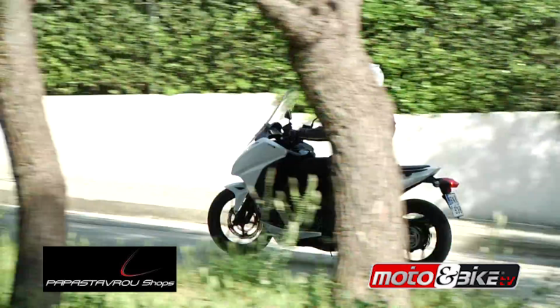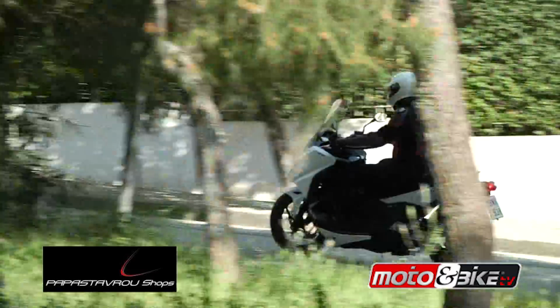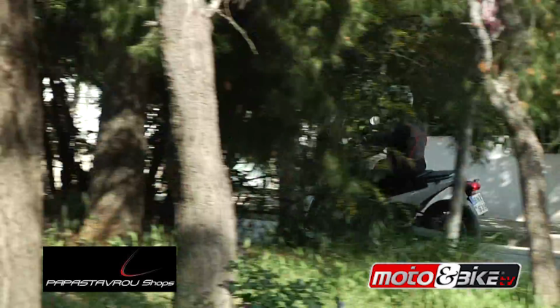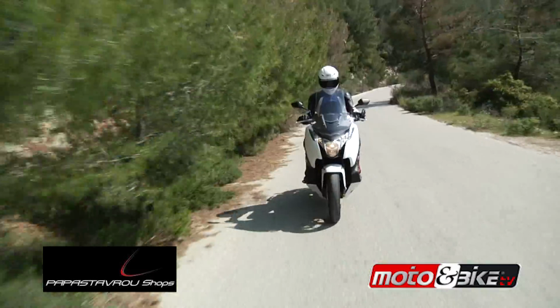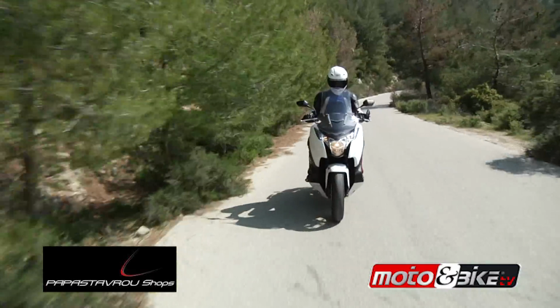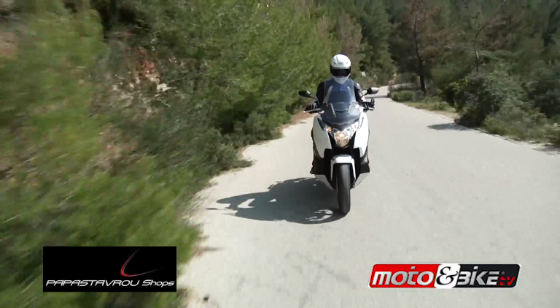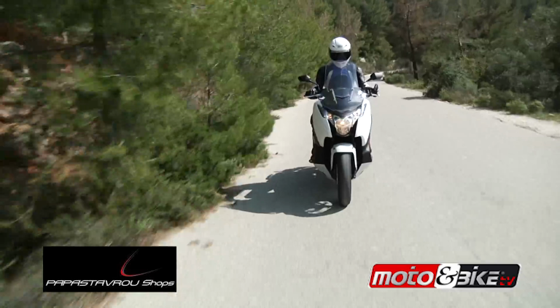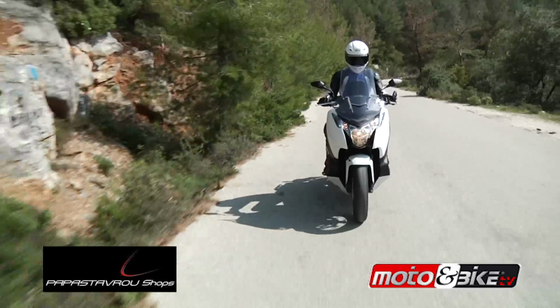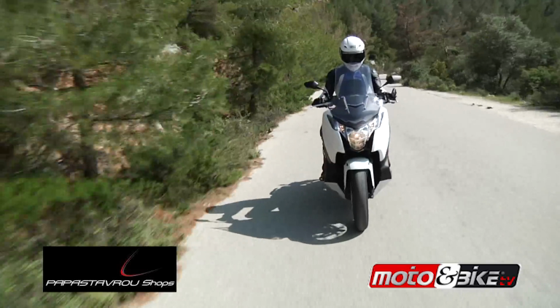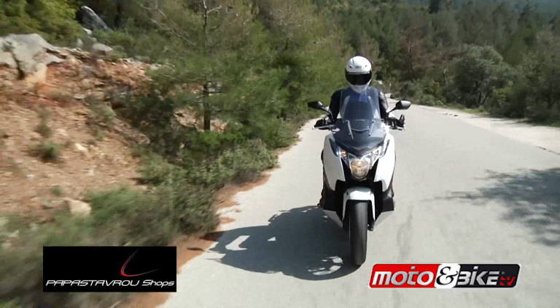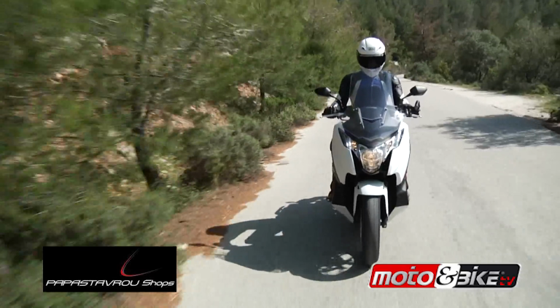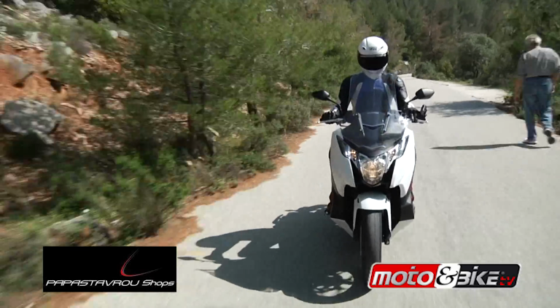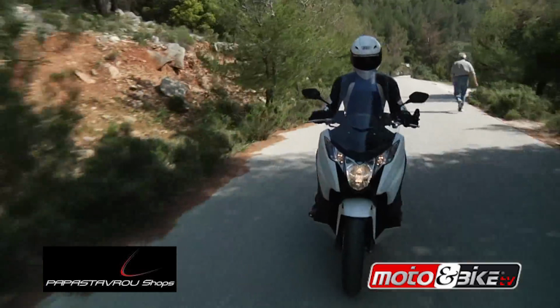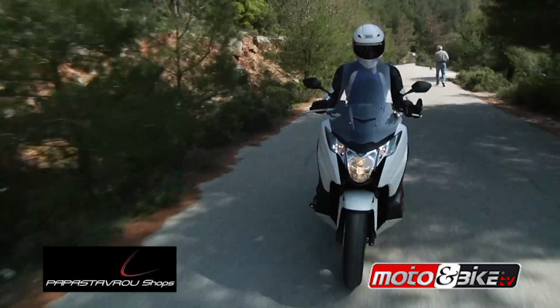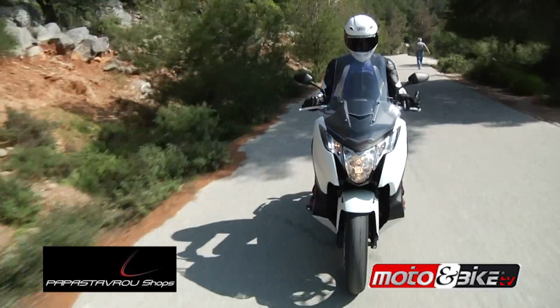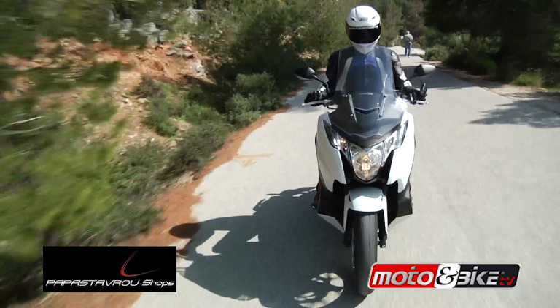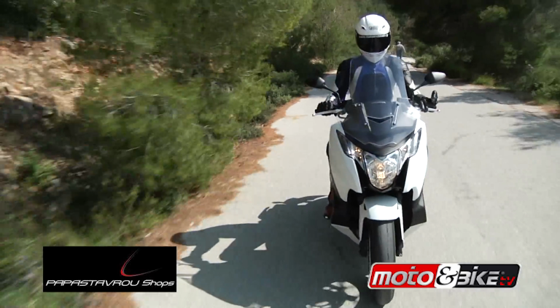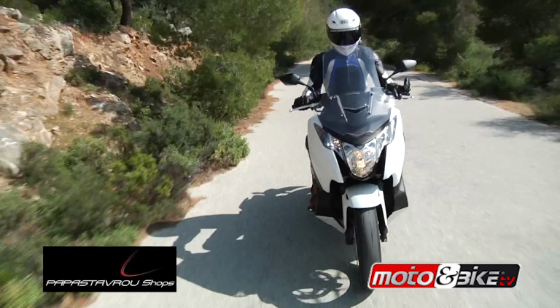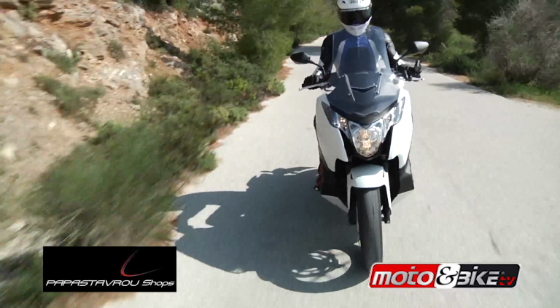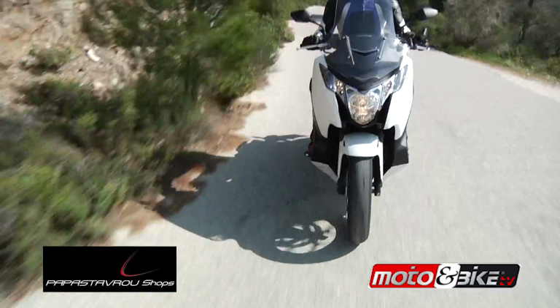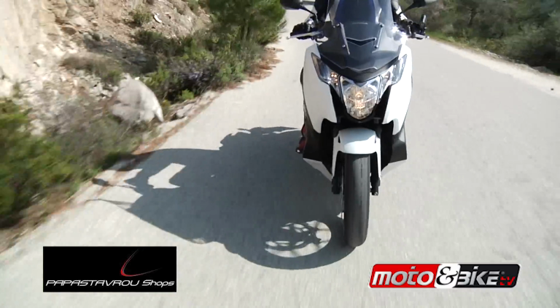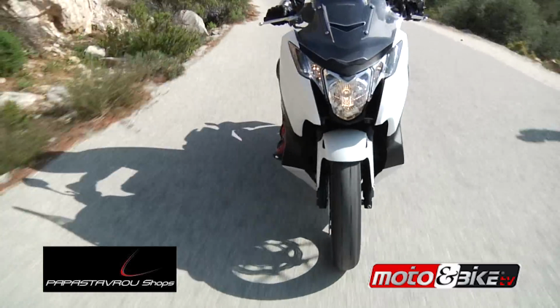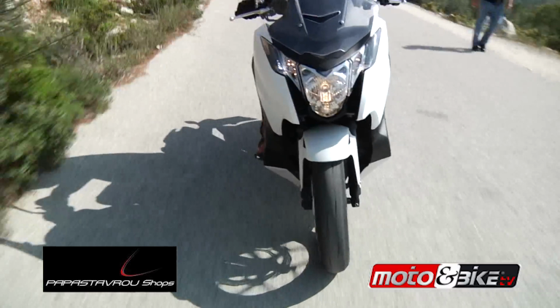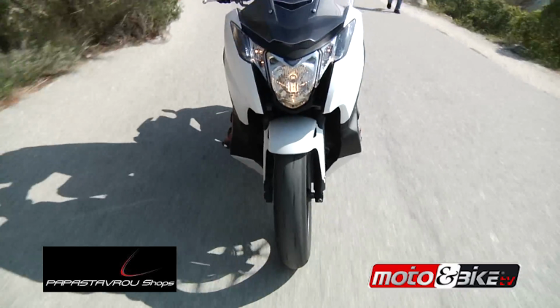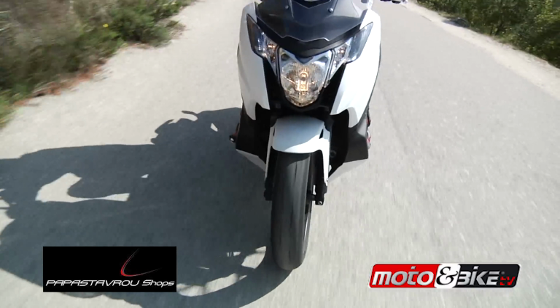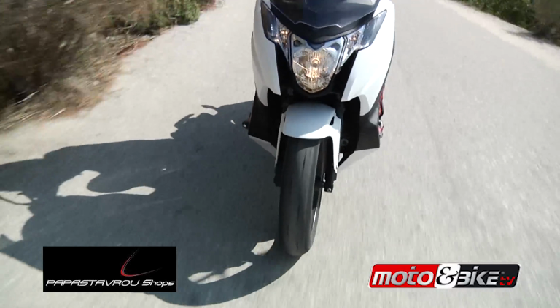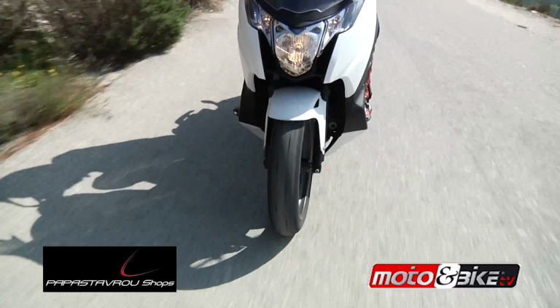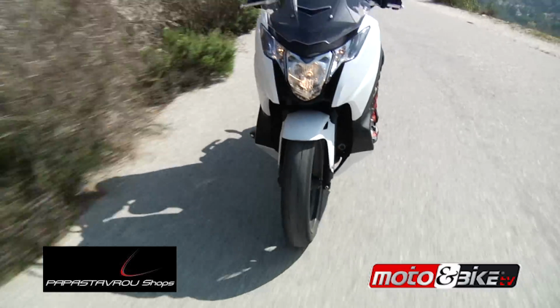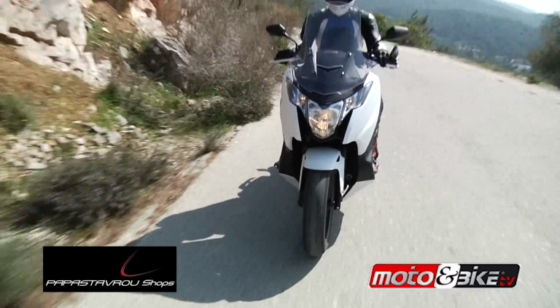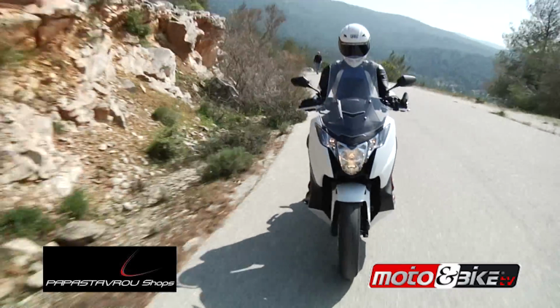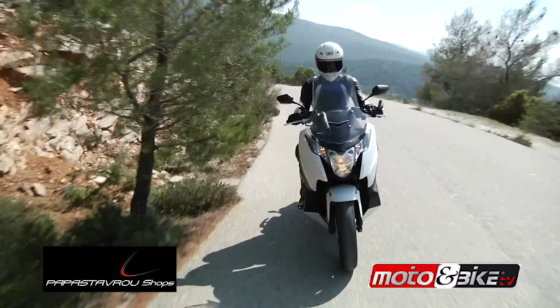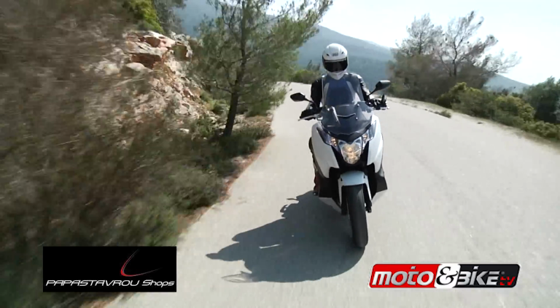Τι λέτε λοιπόν; Το νέο Integra αποτελεί μία από τις πιο καινοτόμες μοτοσυκλέτες στην οικογένεια της Honda, και με 9.690 ευρώ έχετε πραγματικά στα χέρια σας ένα σκούτερ με επιδόσεις μοτοσυκλέτας.